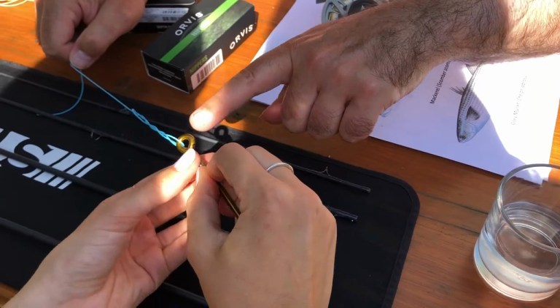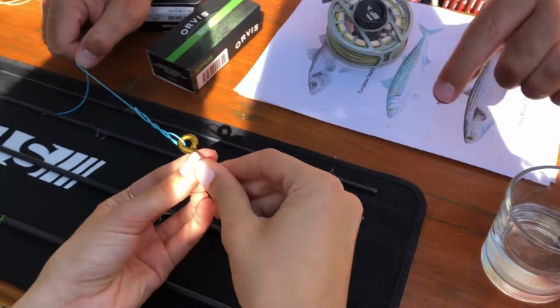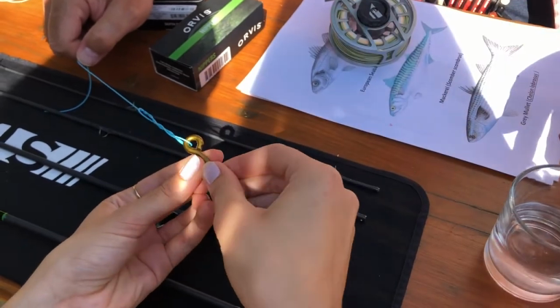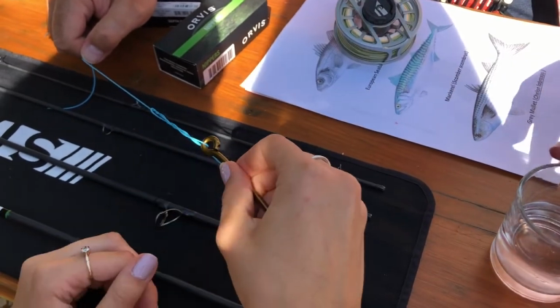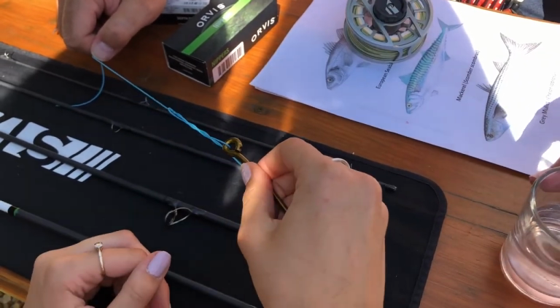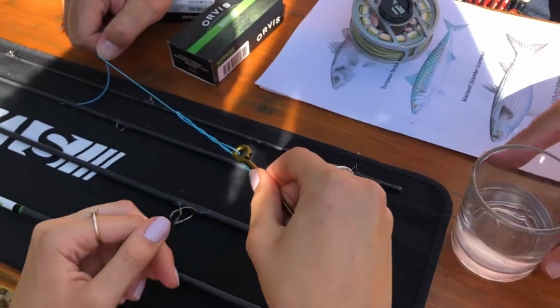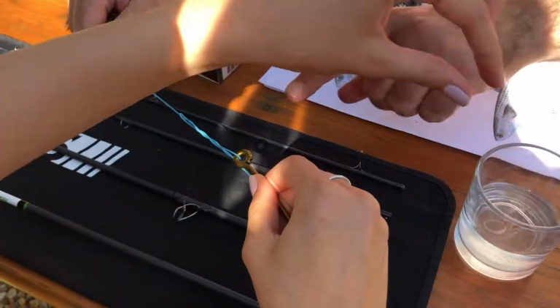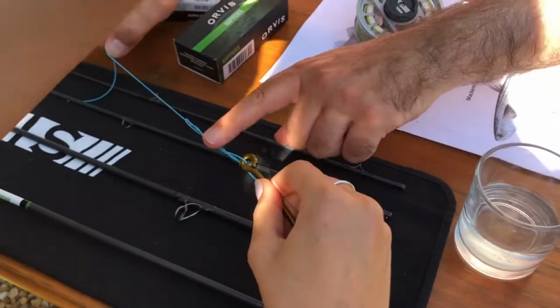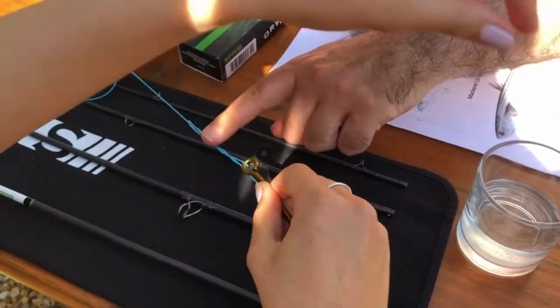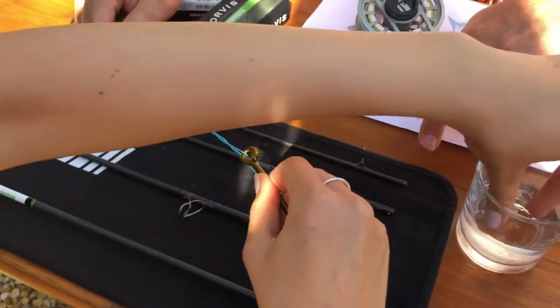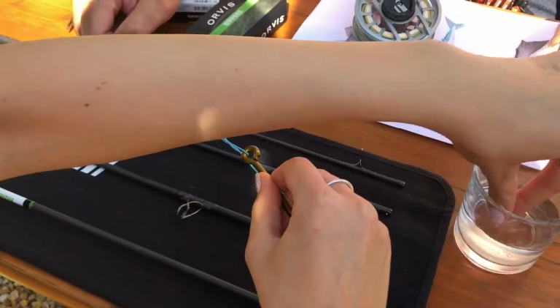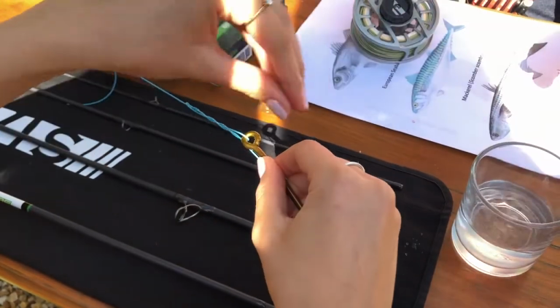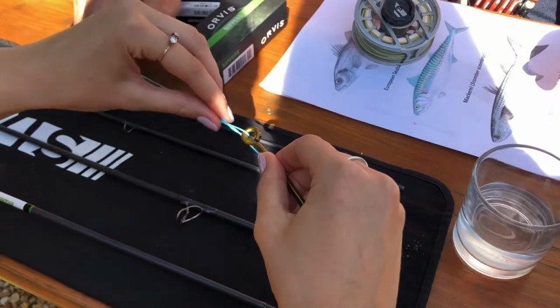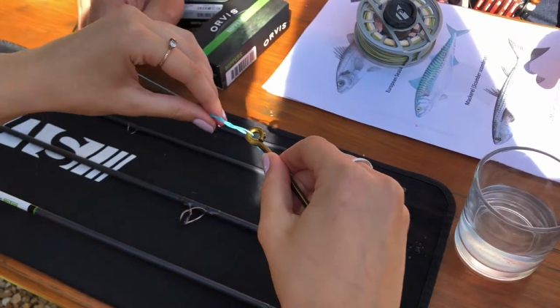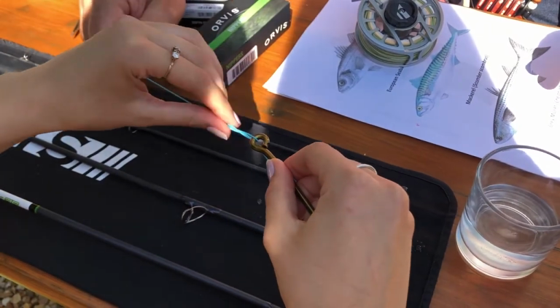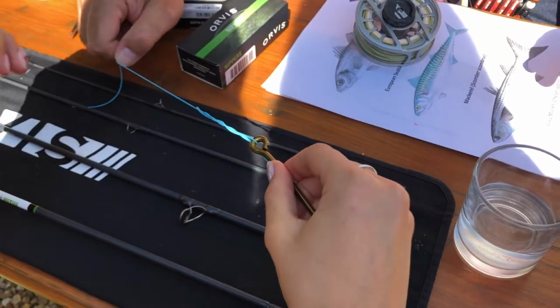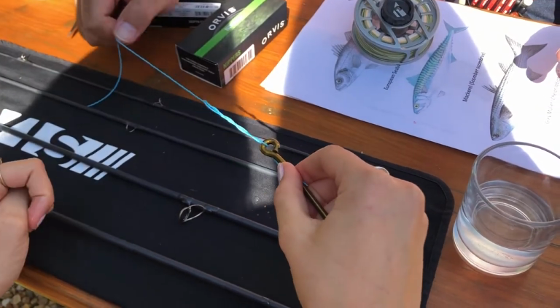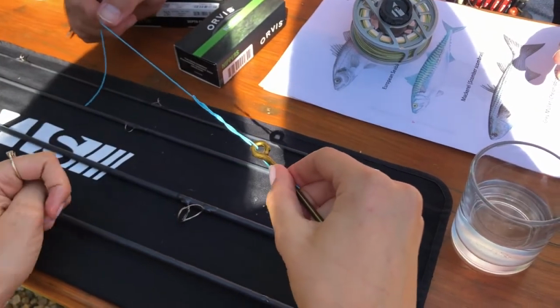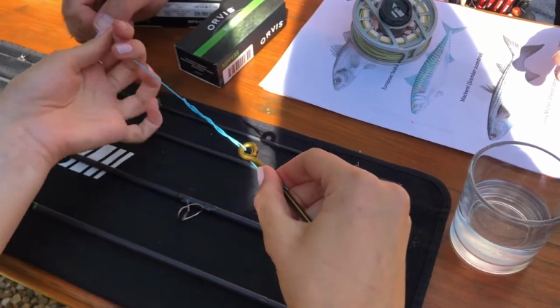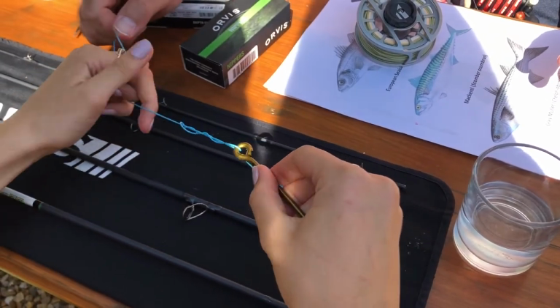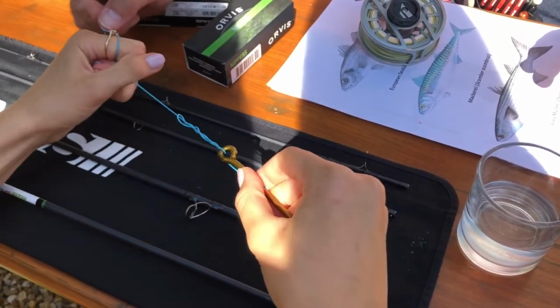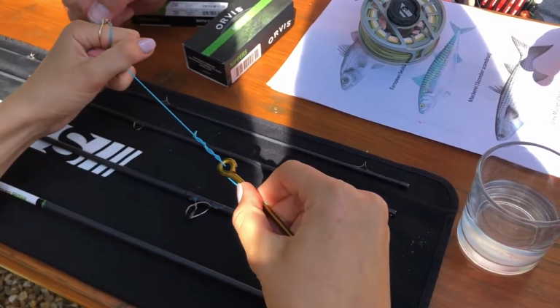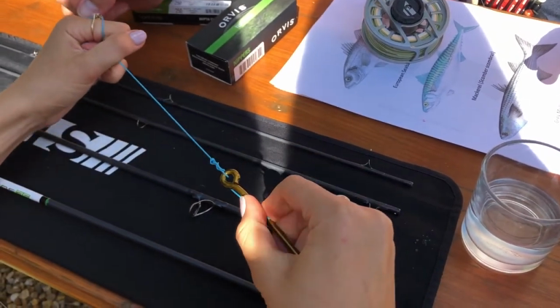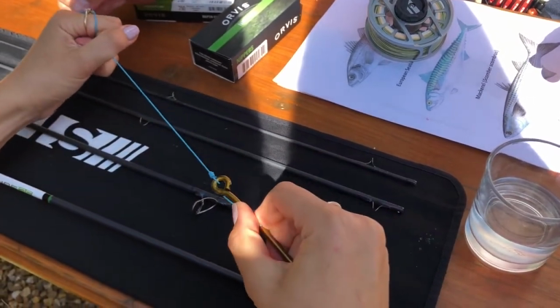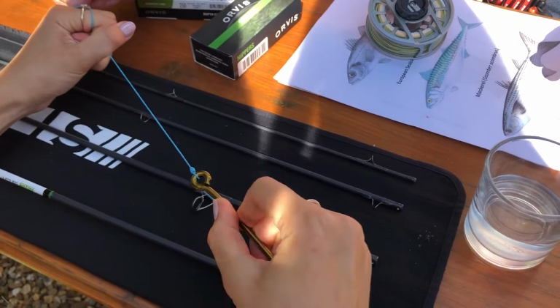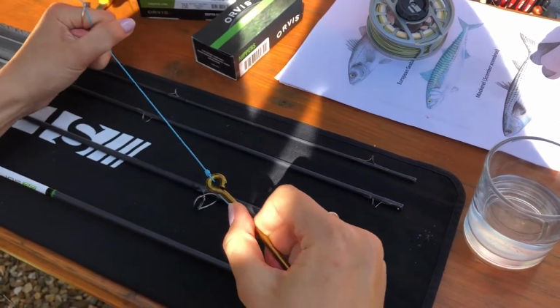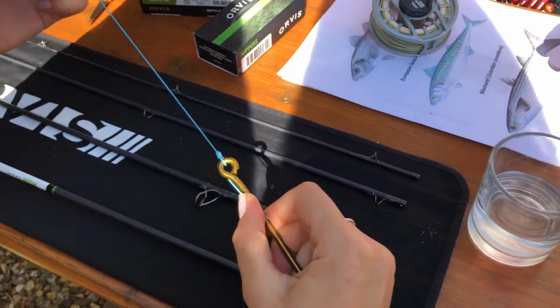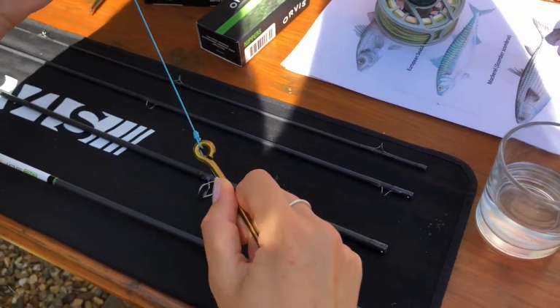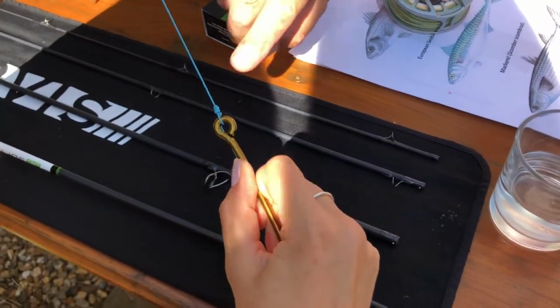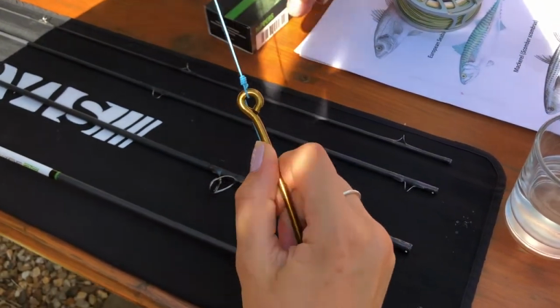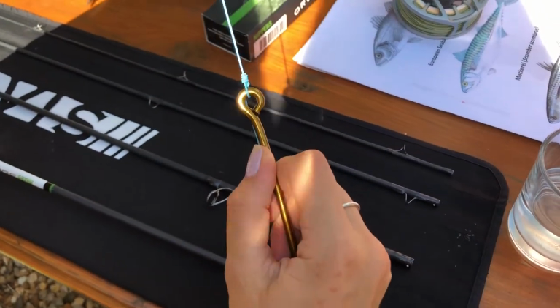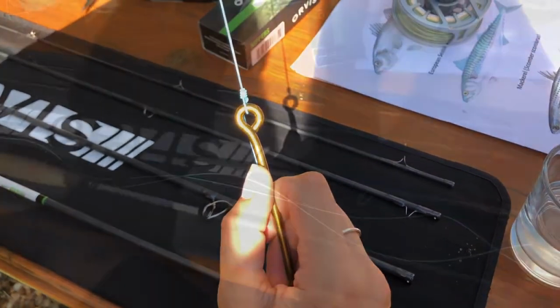We'll do this one more time. Now if you just wet this — get some water there — and then pull your main line tight, the knot should seat up really nicely. Look at that, that's beautiful — really nice job.